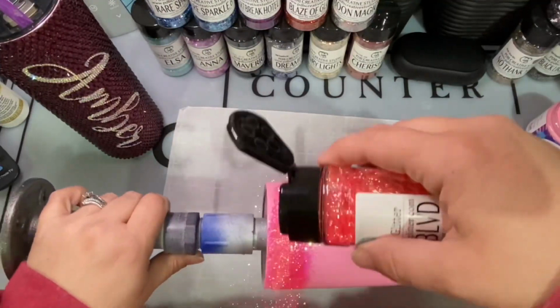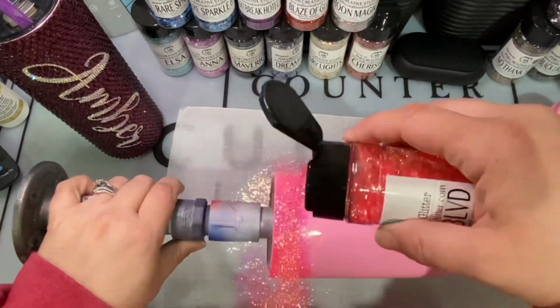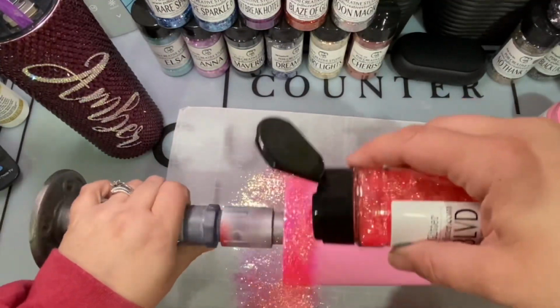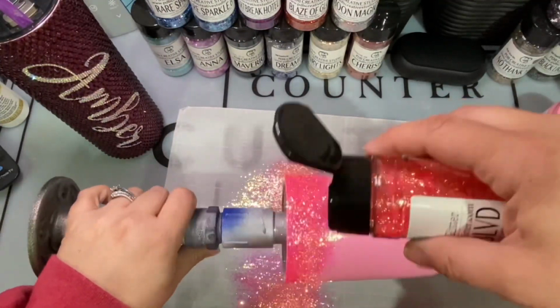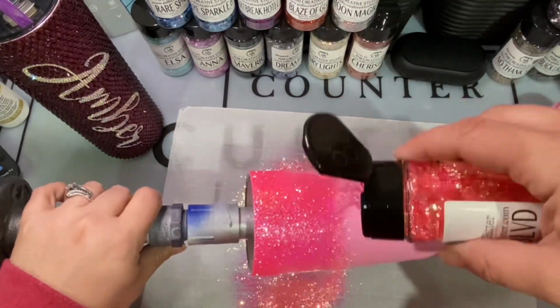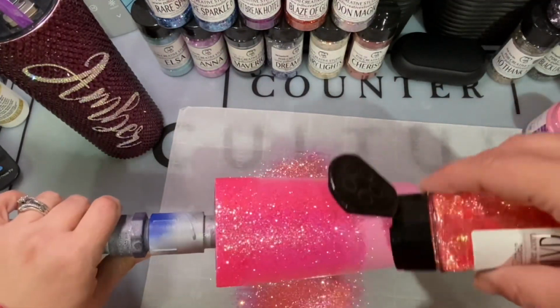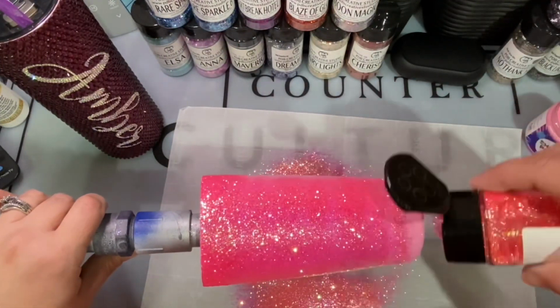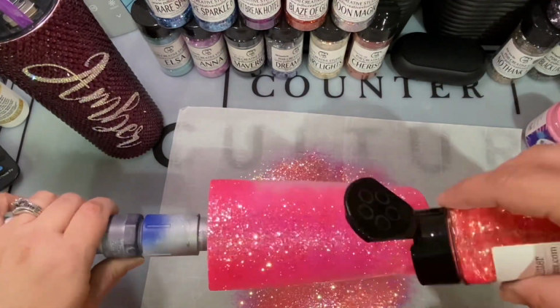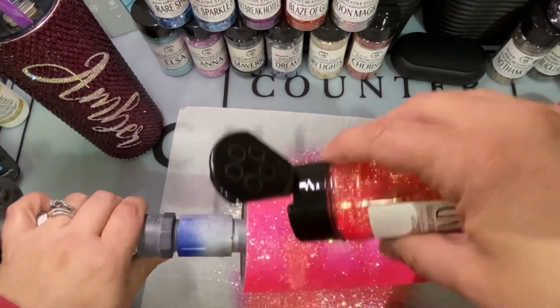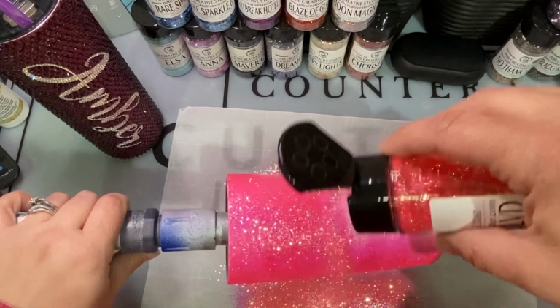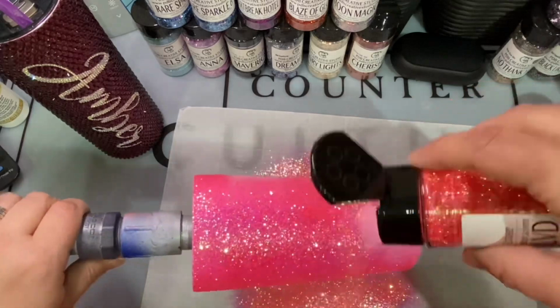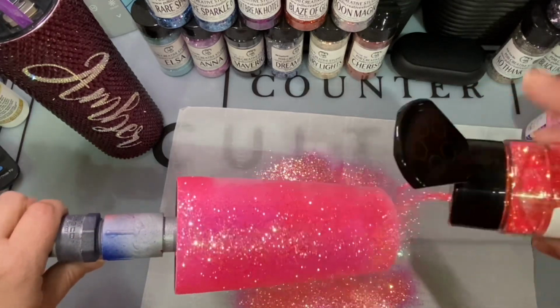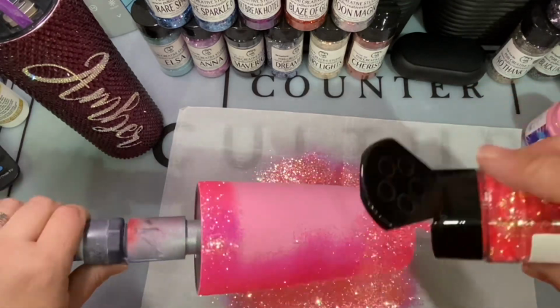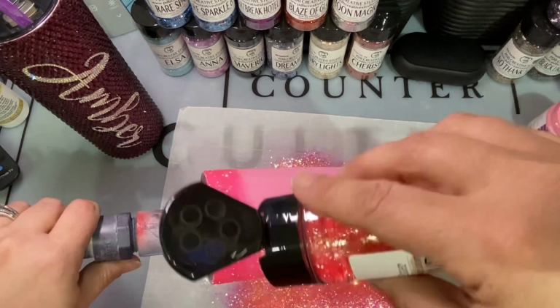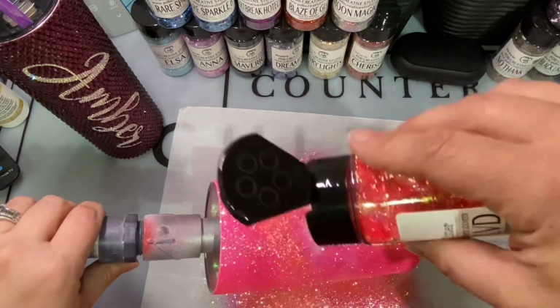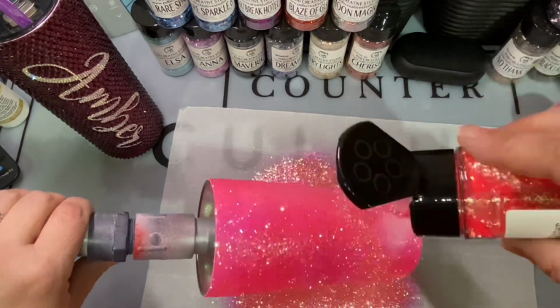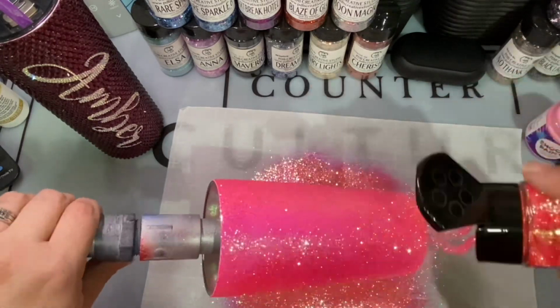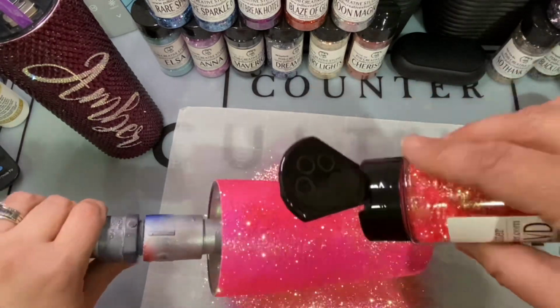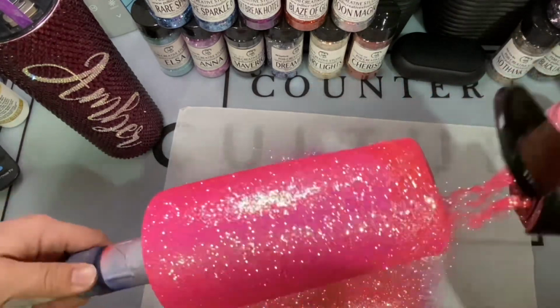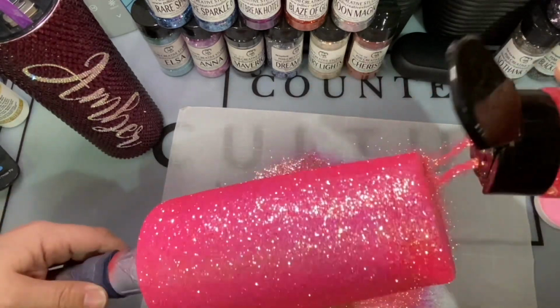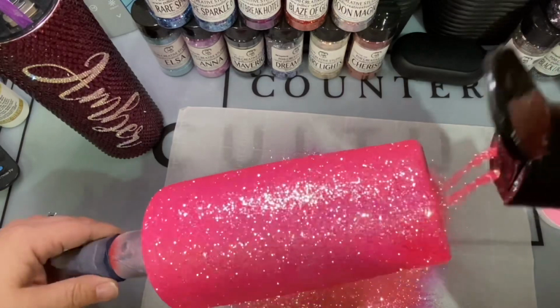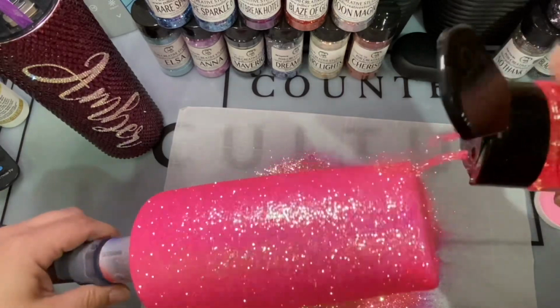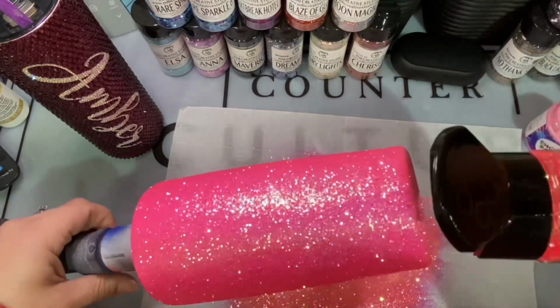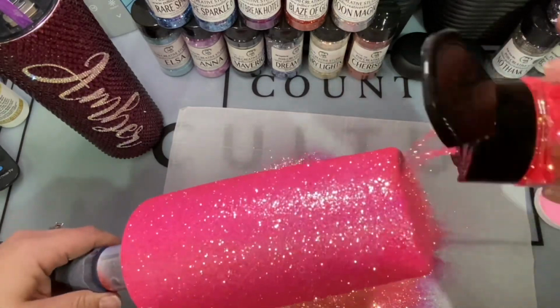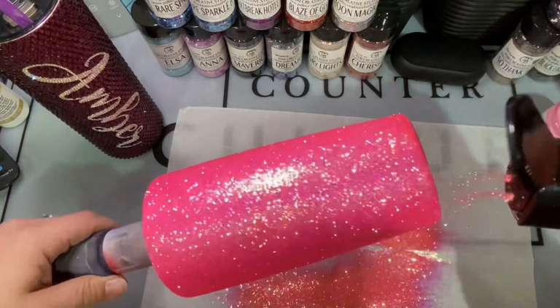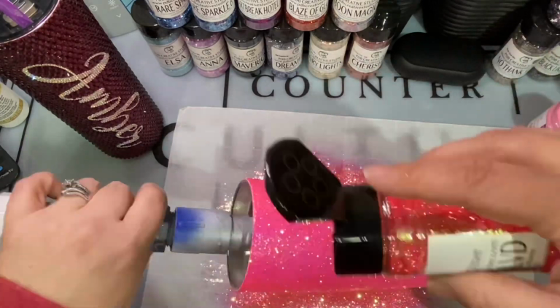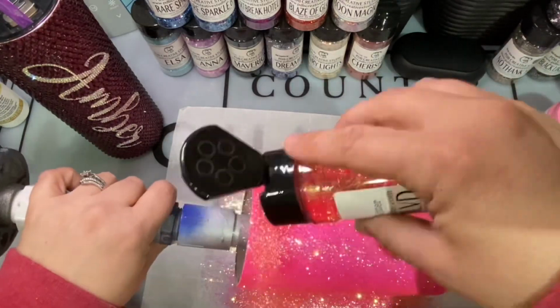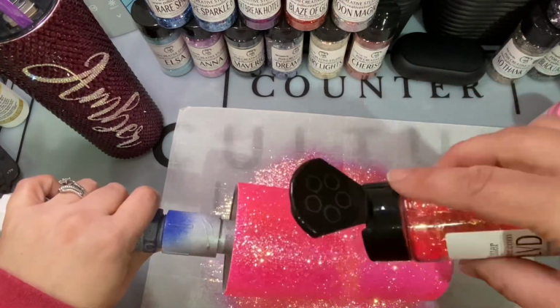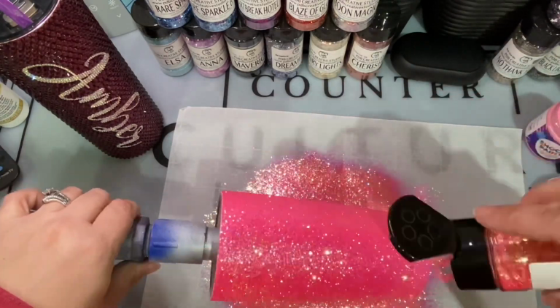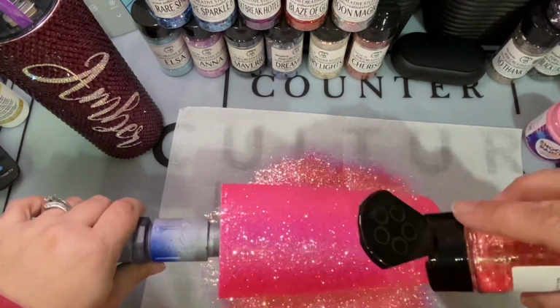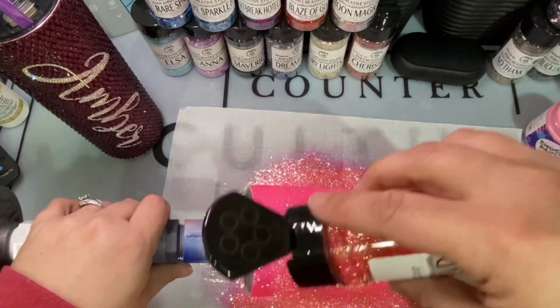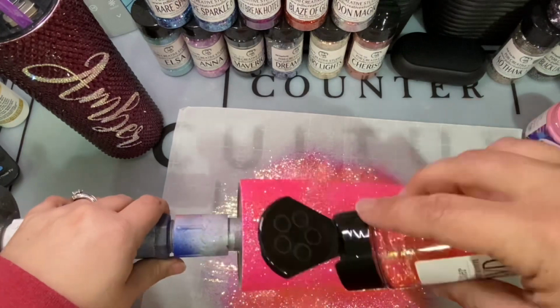Now I'm going in with my glitter from PDB Creative Studio. This is Sunset Boulevard and as you can see we're just coating the tumbler really well. We're placing glitter directly over that wet Pop of Color paint and we're going to have a perfect result once everything is glittered.